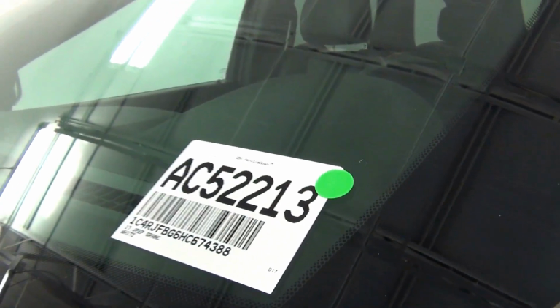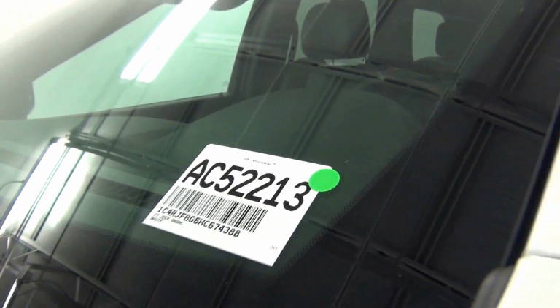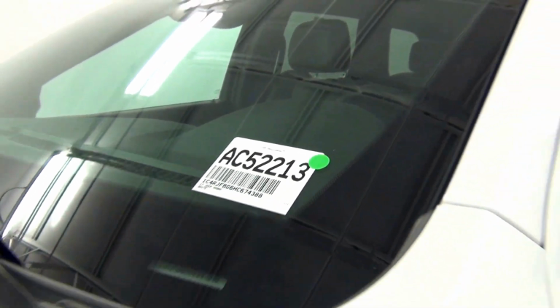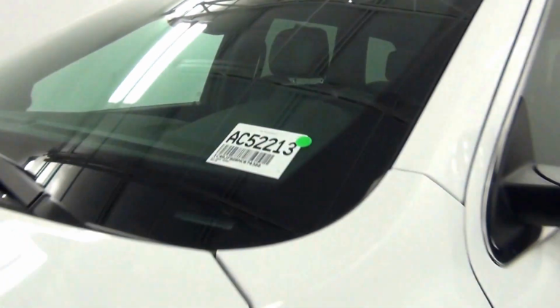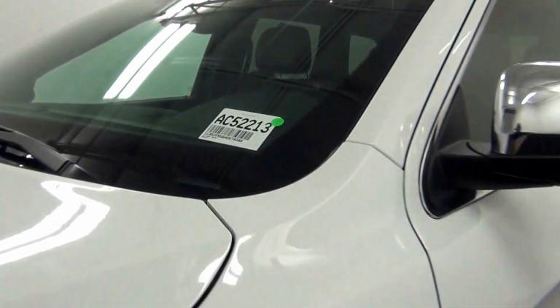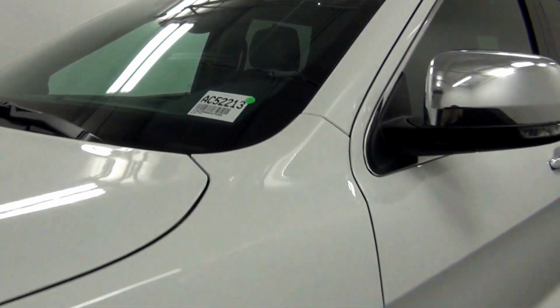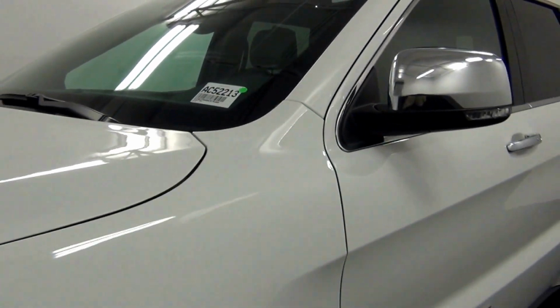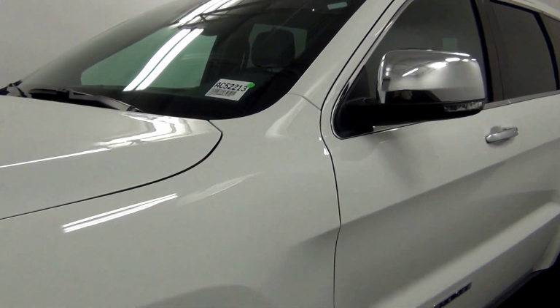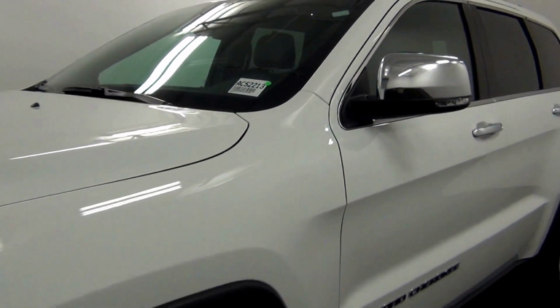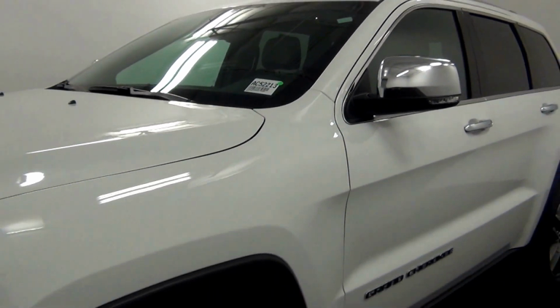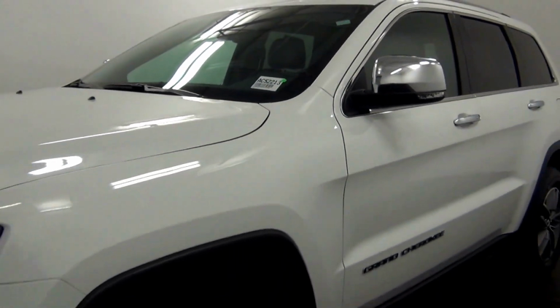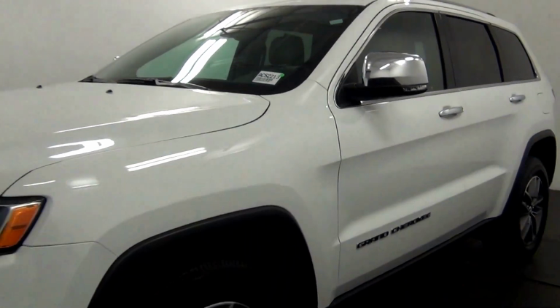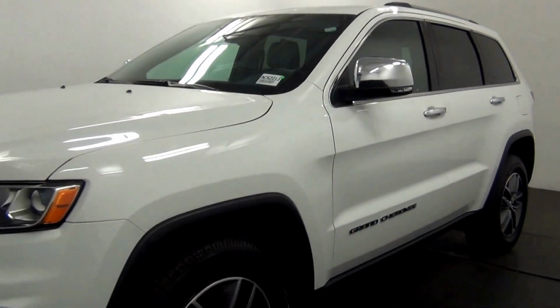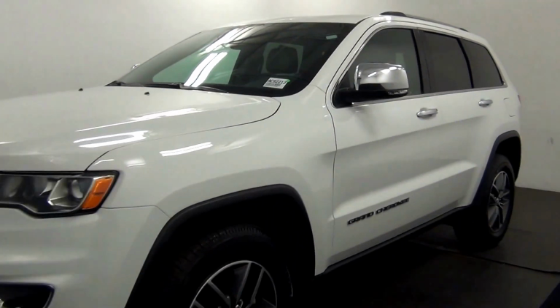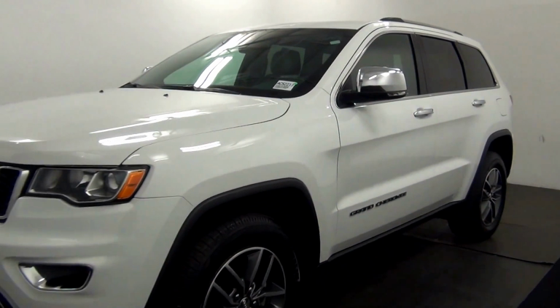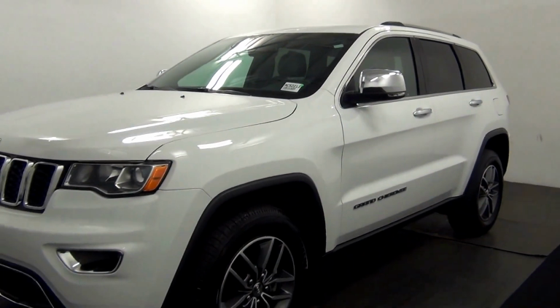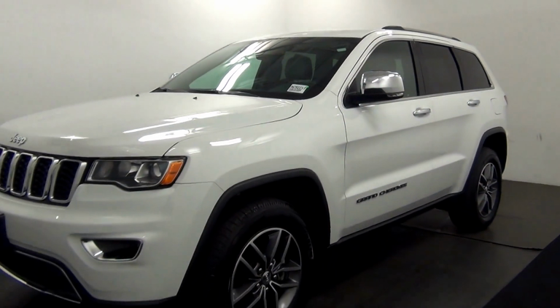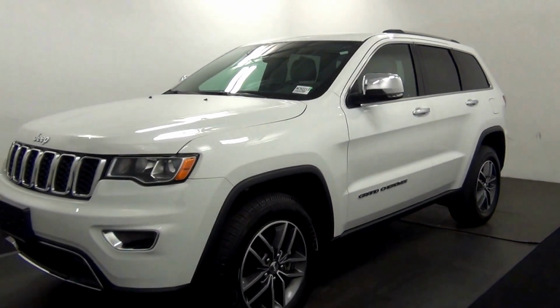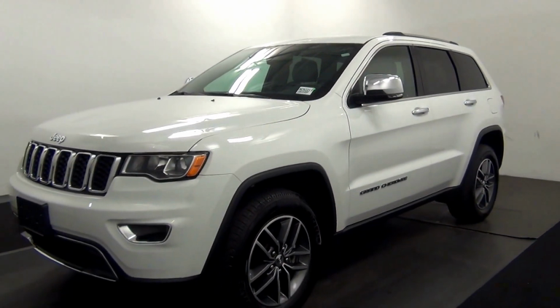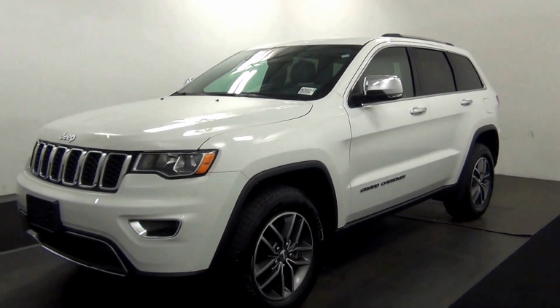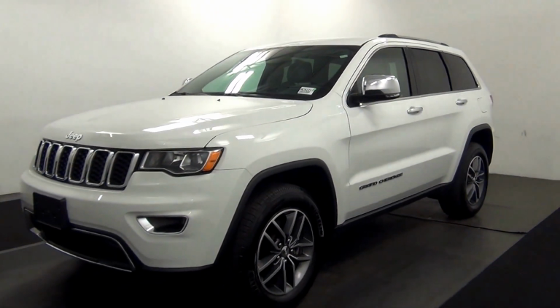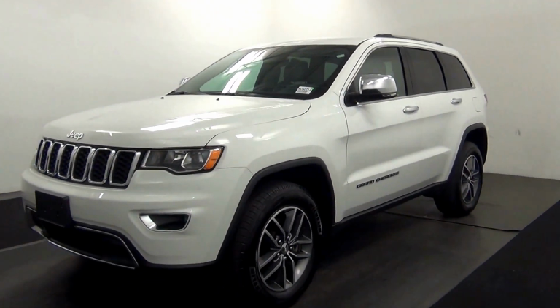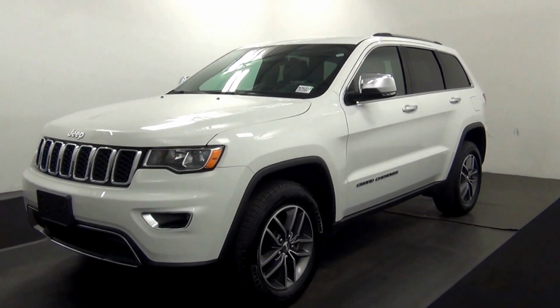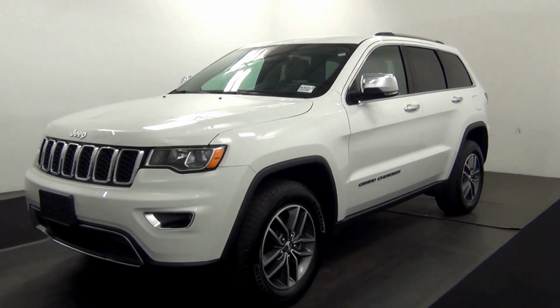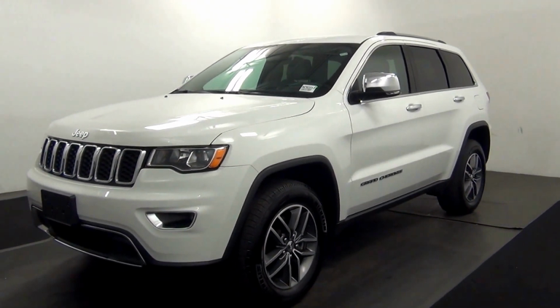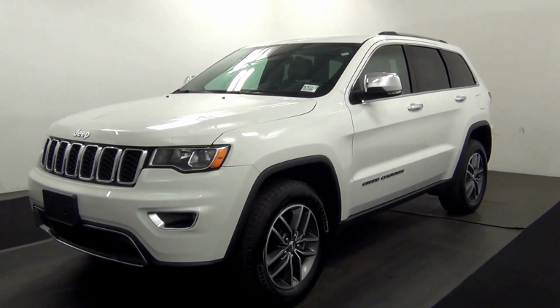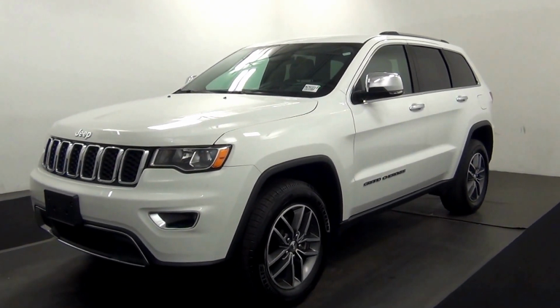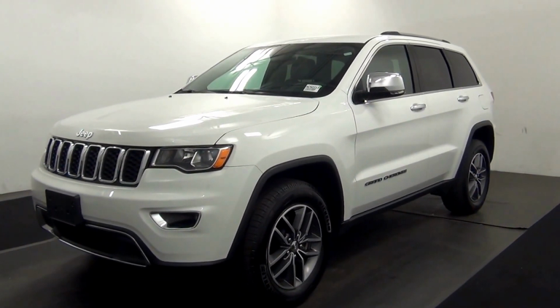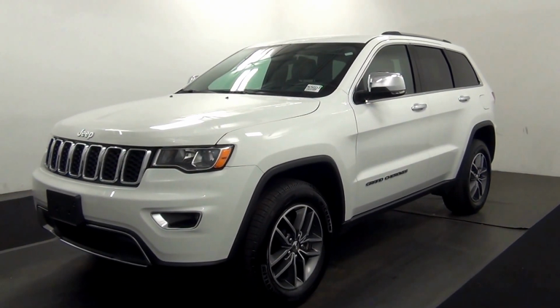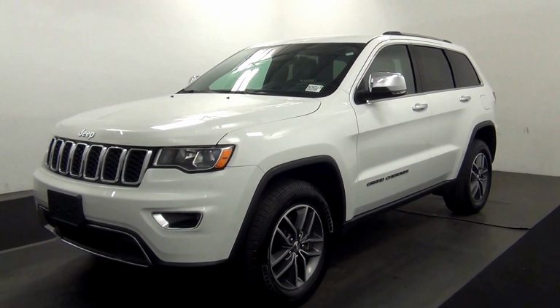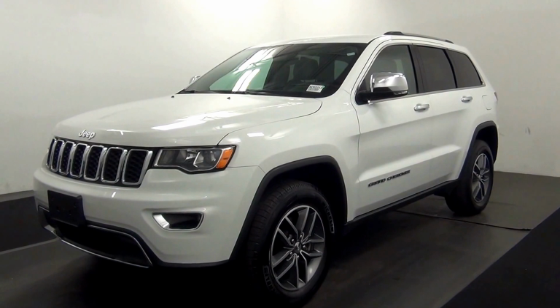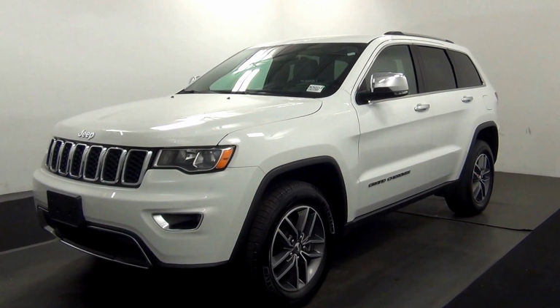Welcome. Today we are going to walk around a 2017 Jeep Grand Cherokee, stock number AC 522-13.